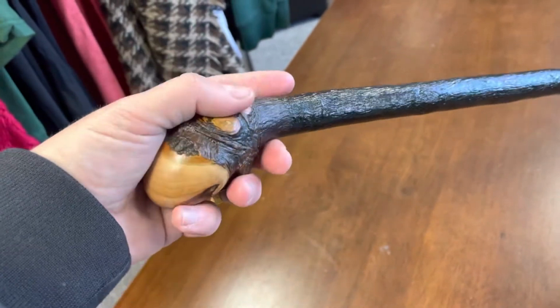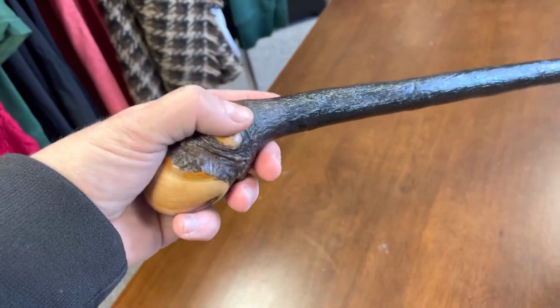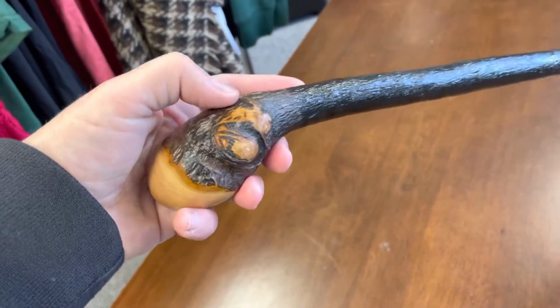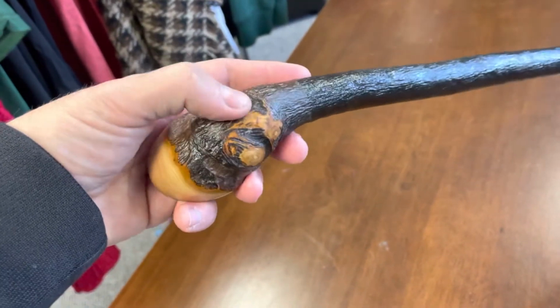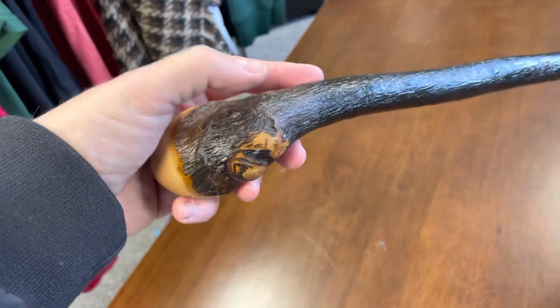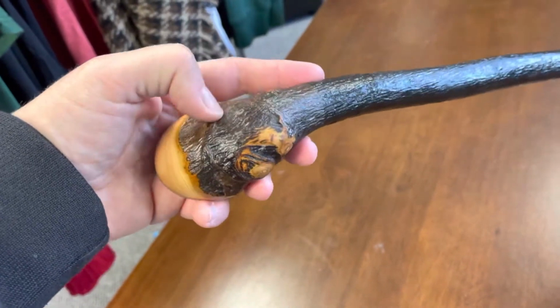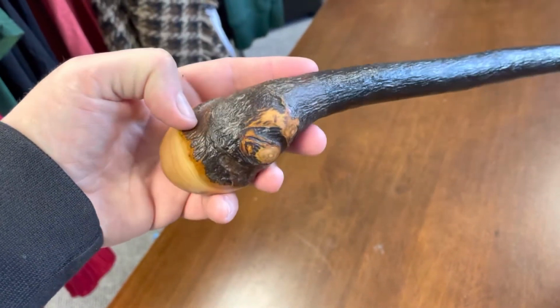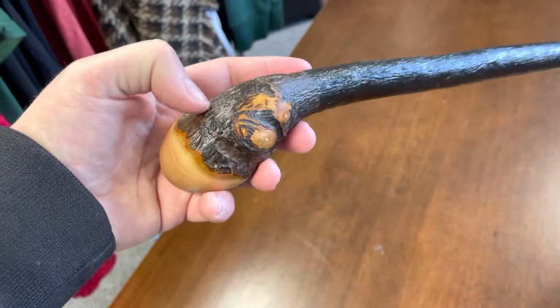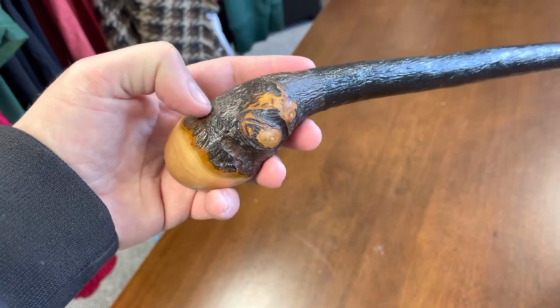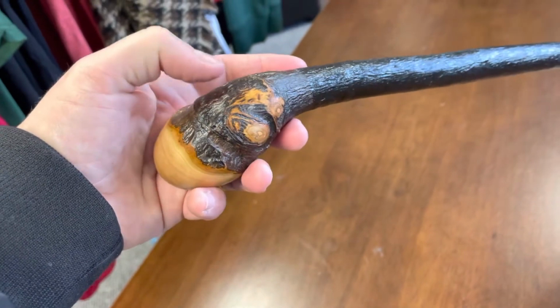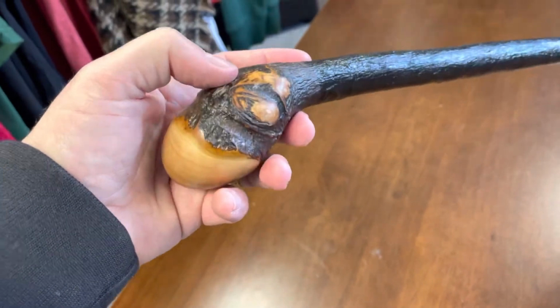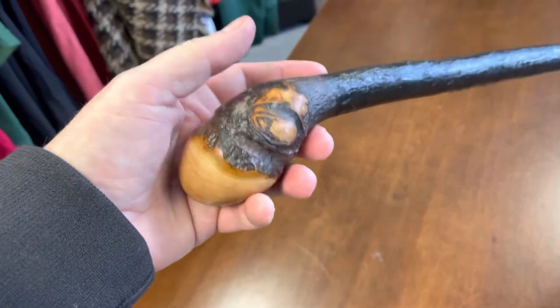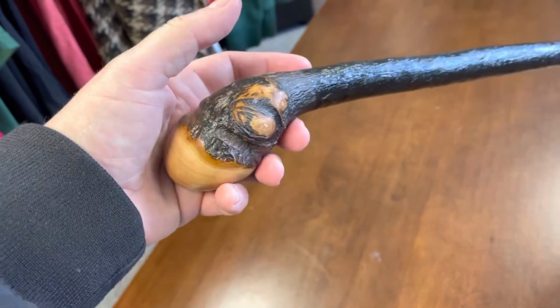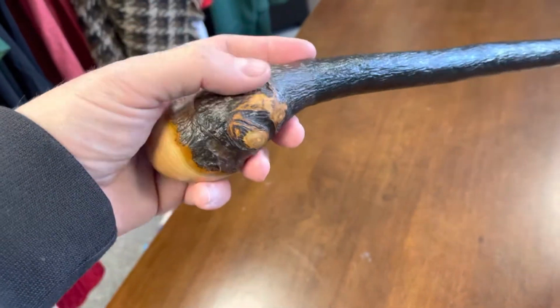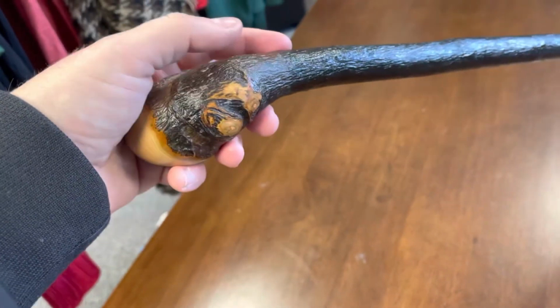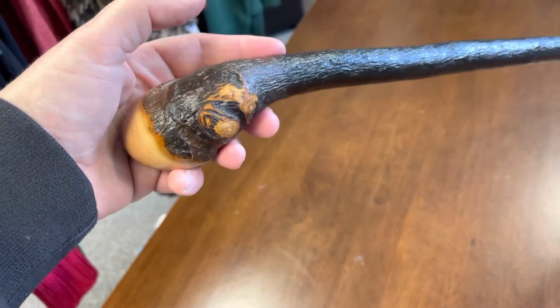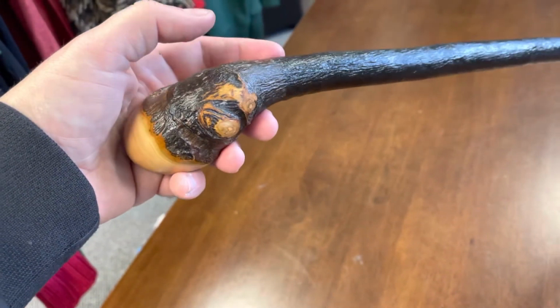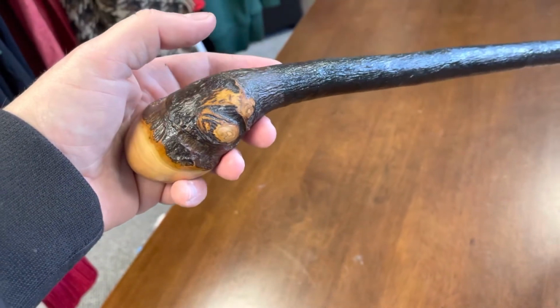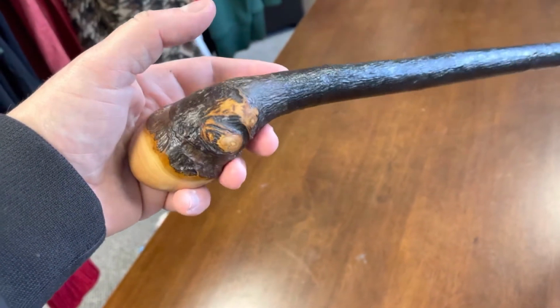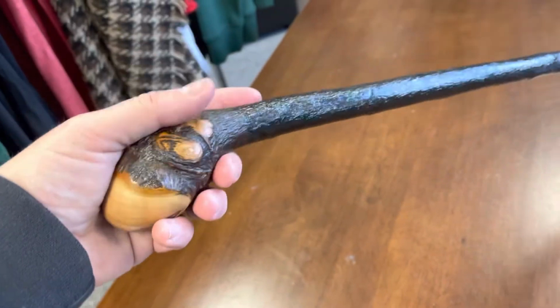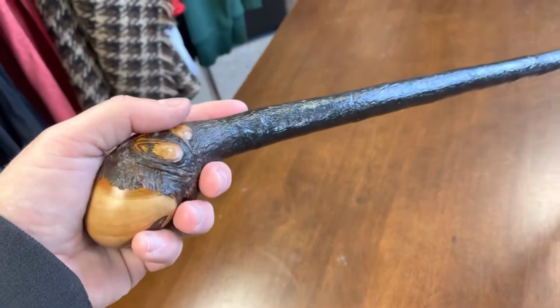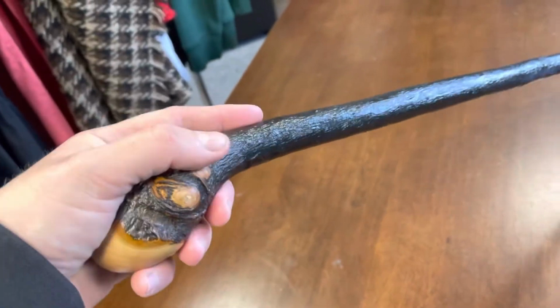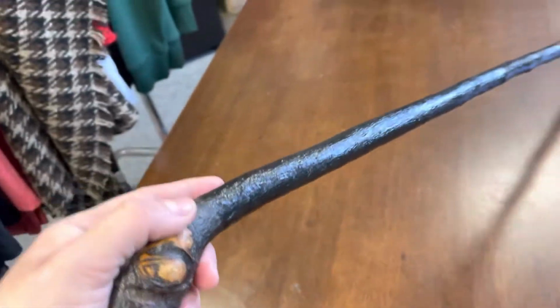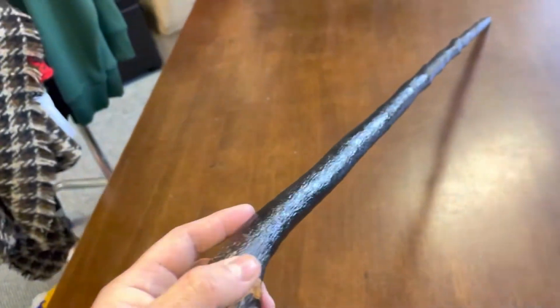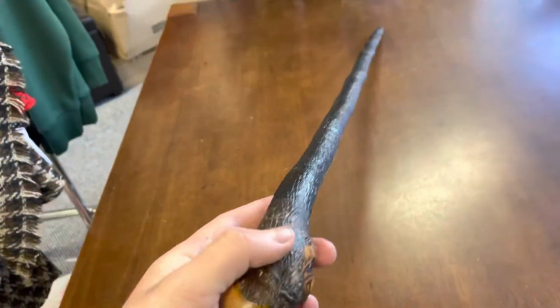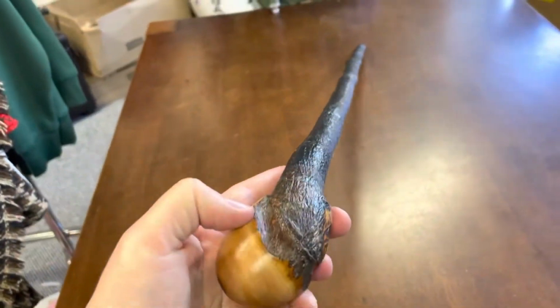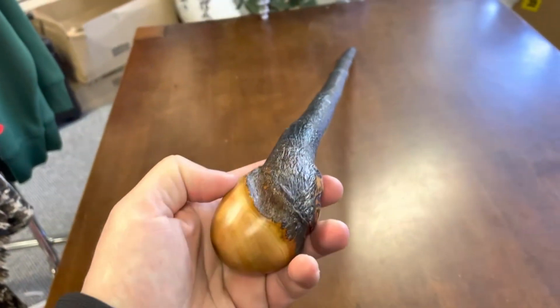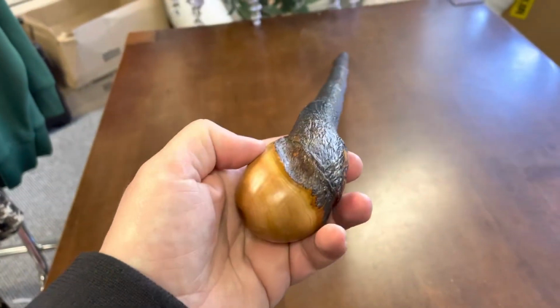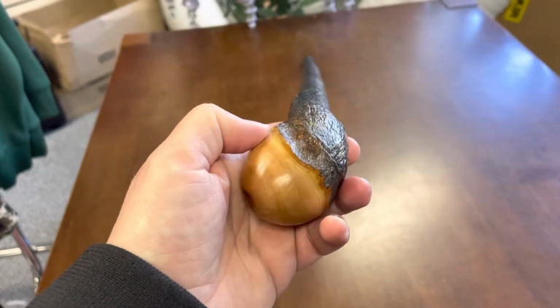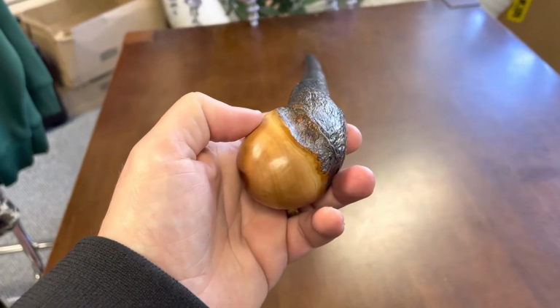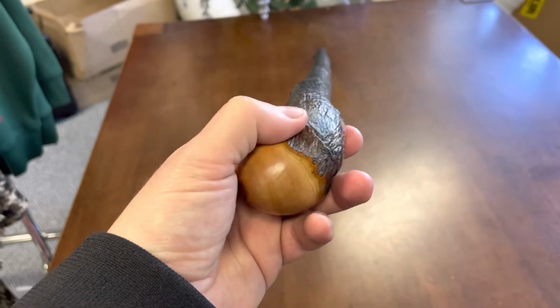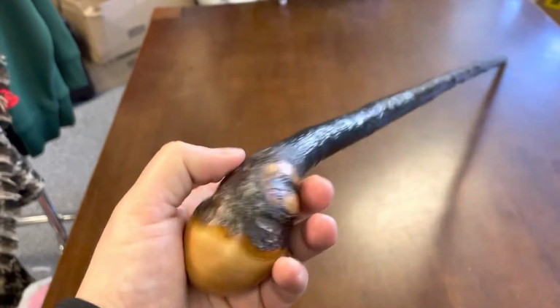This stick was made in Ireland — it was grown in Ireland, it literally came out of Irish earth into the world. So you can't get more of an authentic product than a black thorn walking stick.